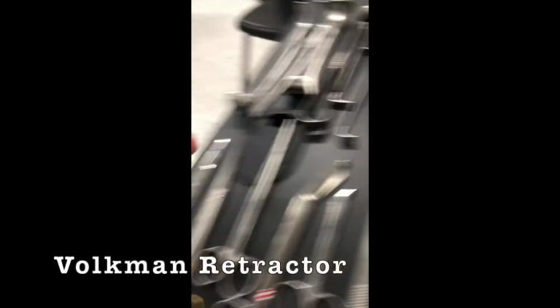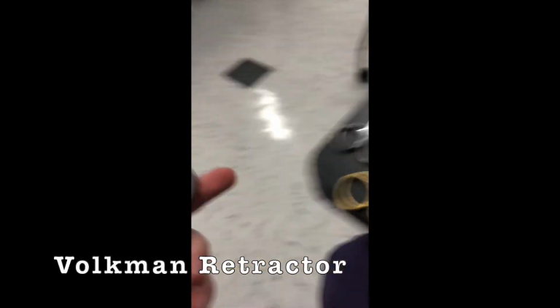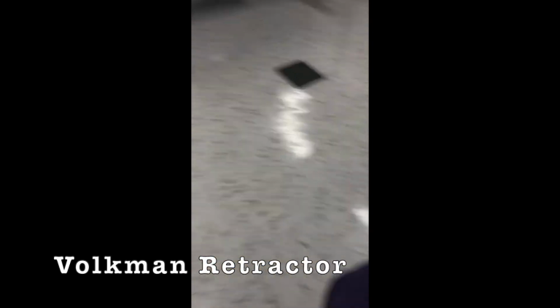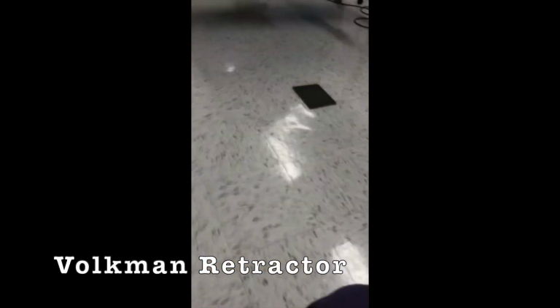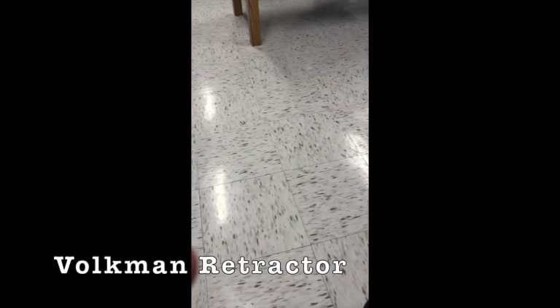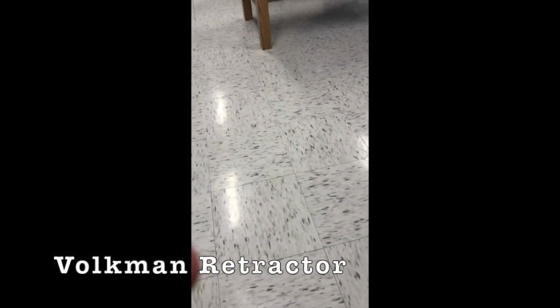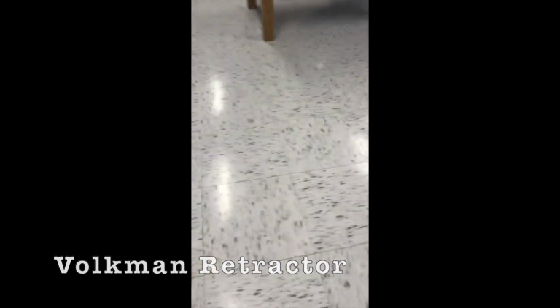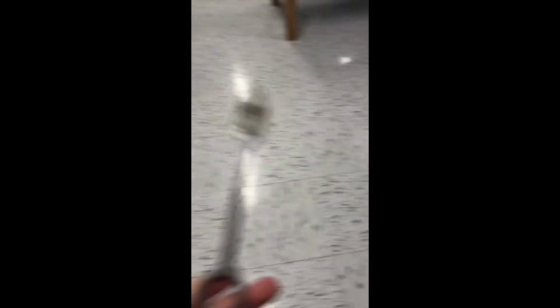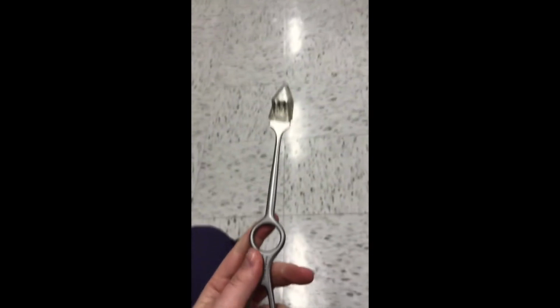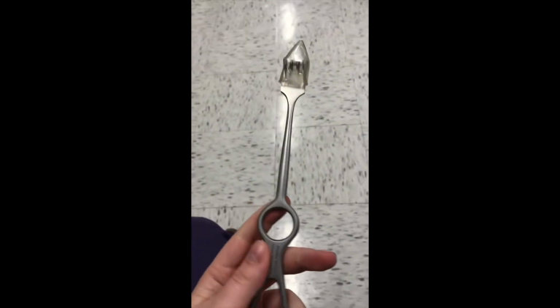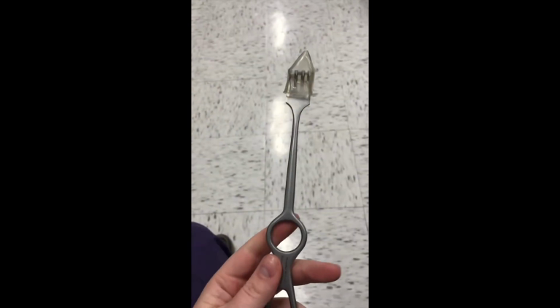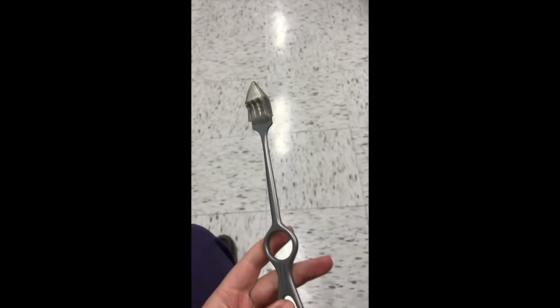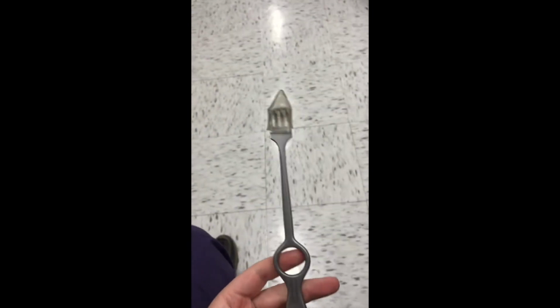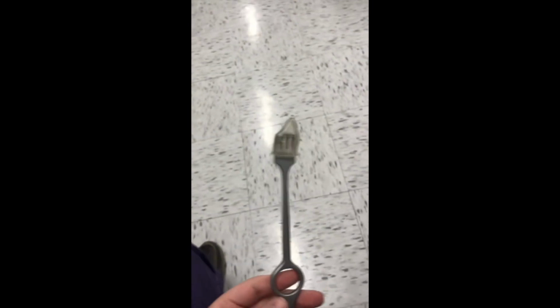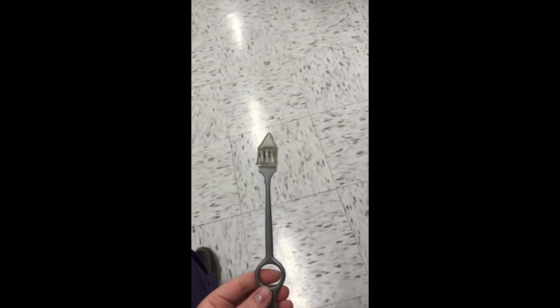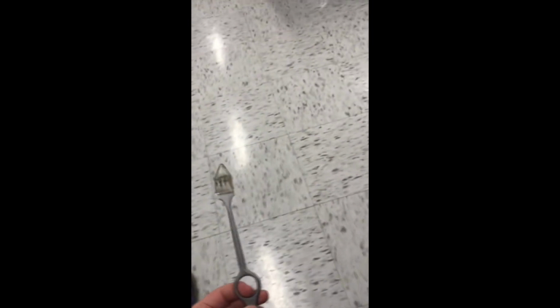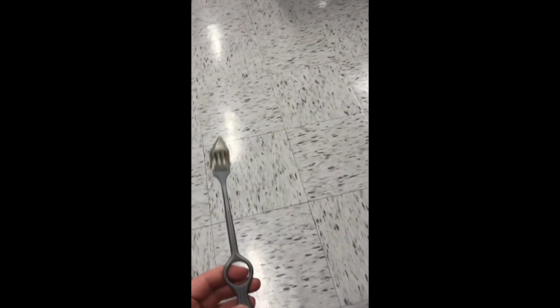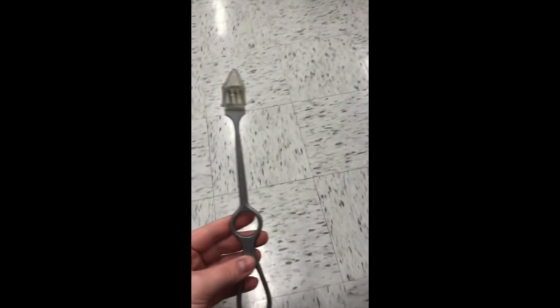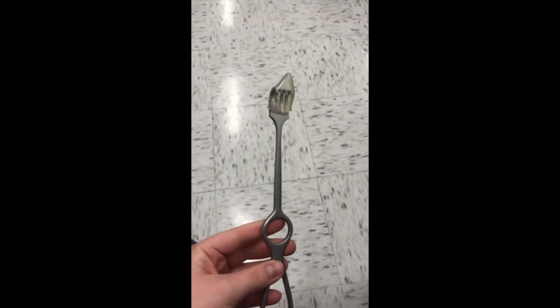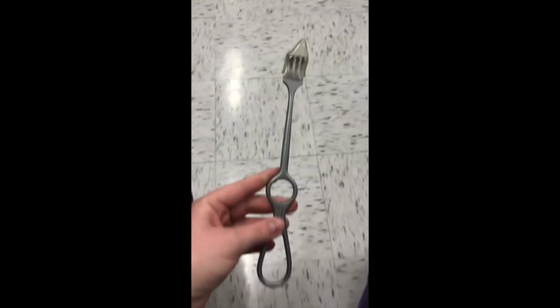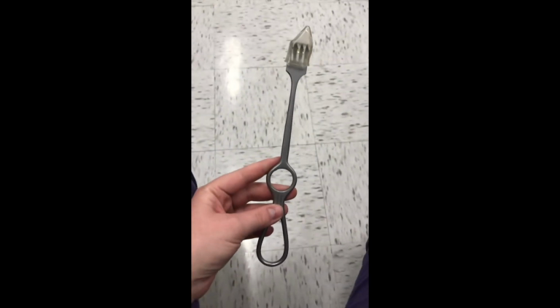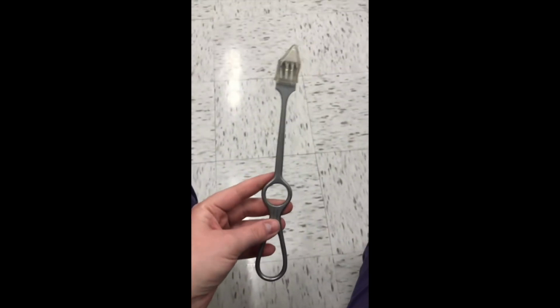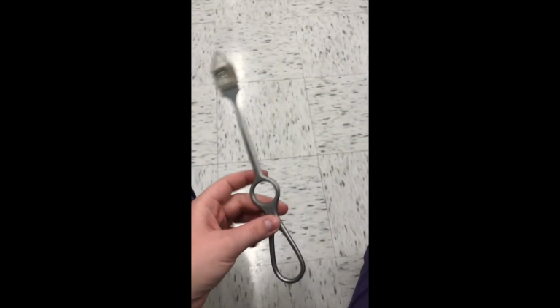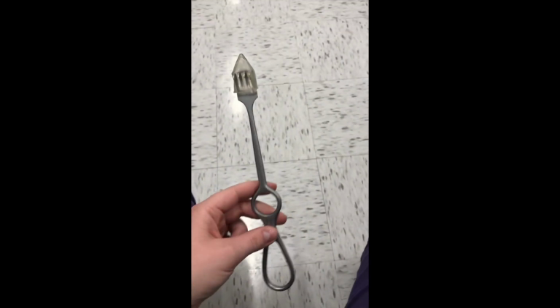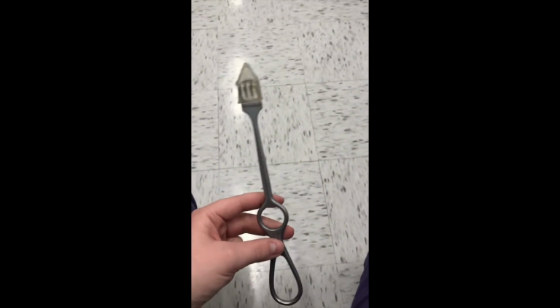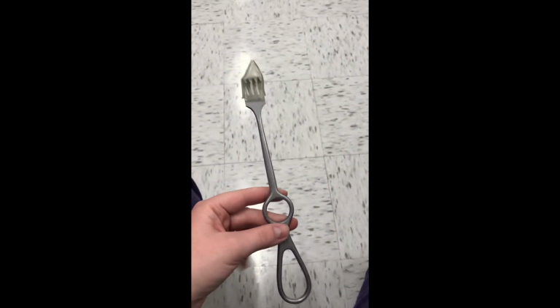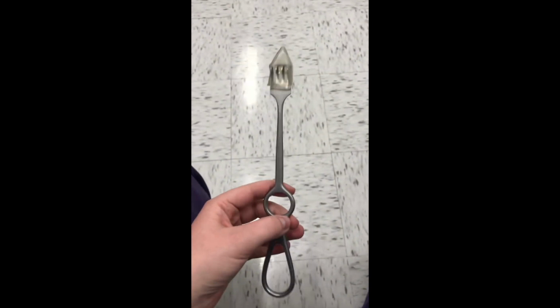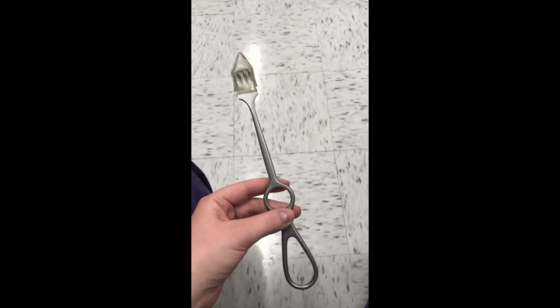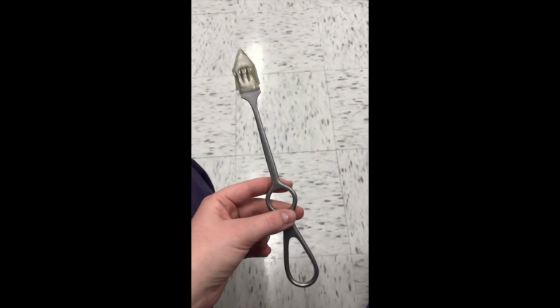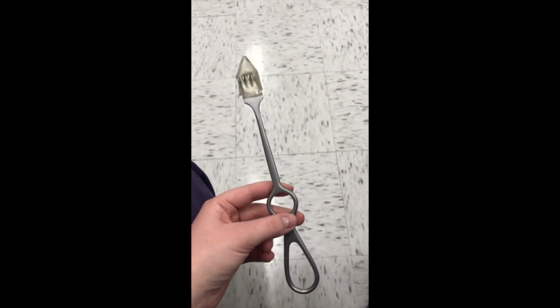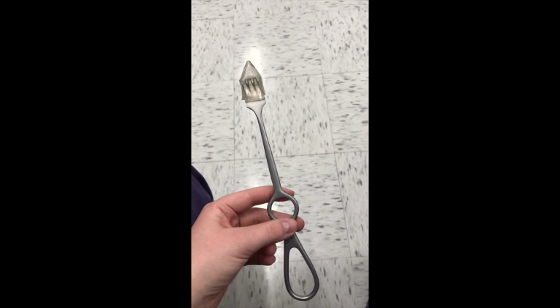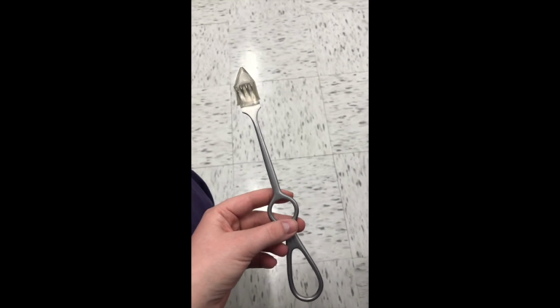And then the Volkmann, and then the one with the two little wings is called the Meyer-Murphy.